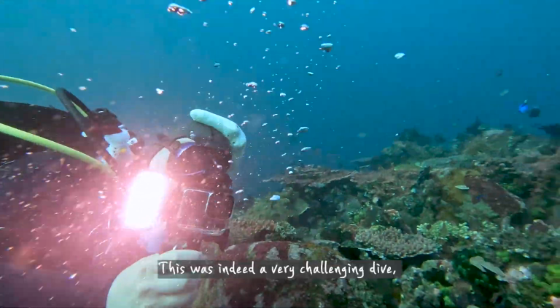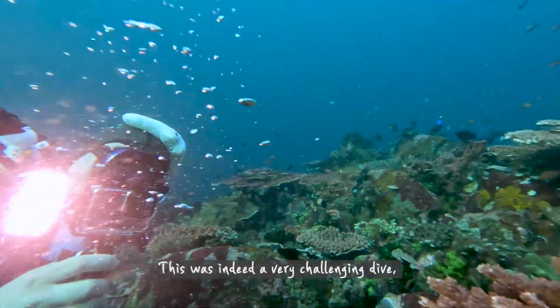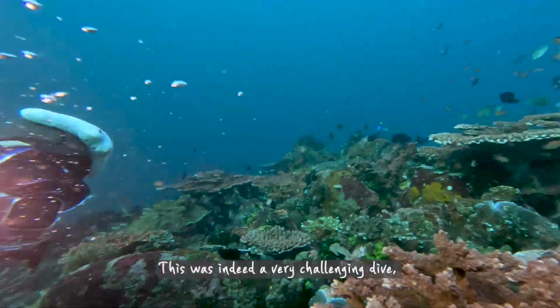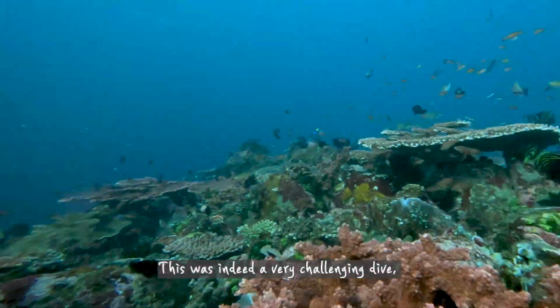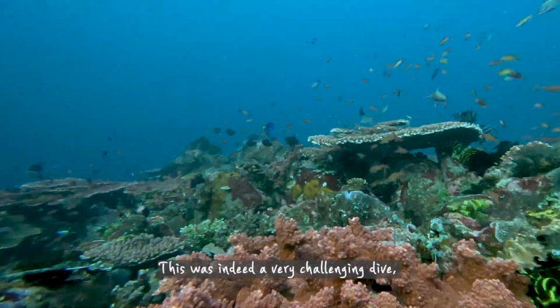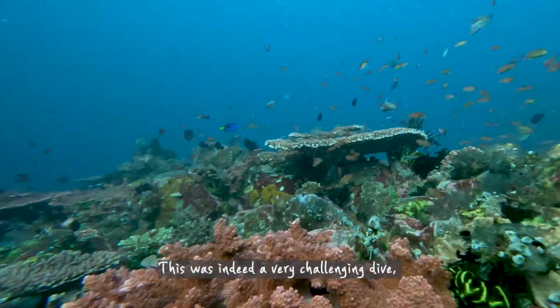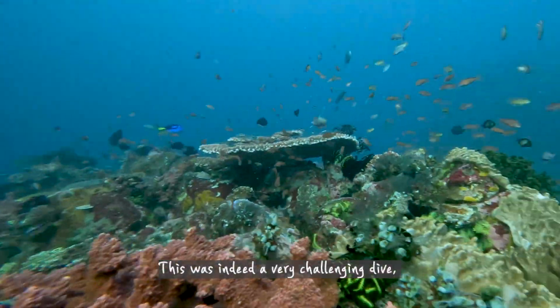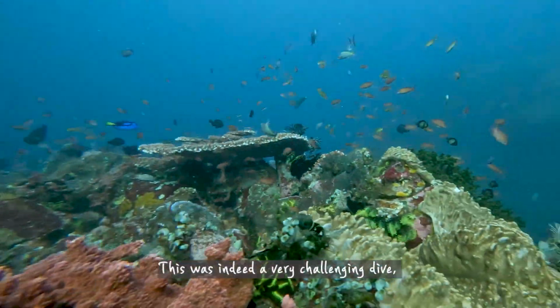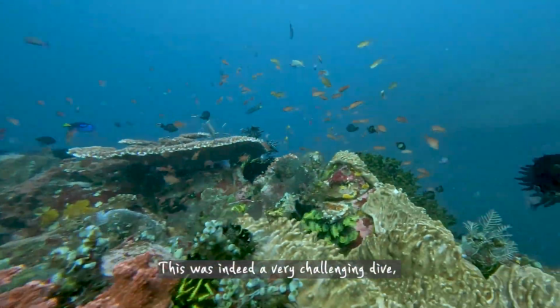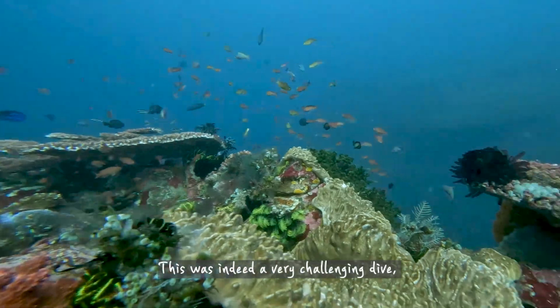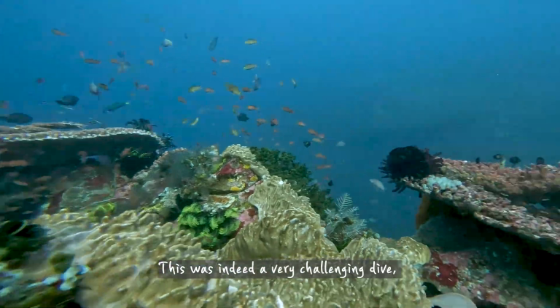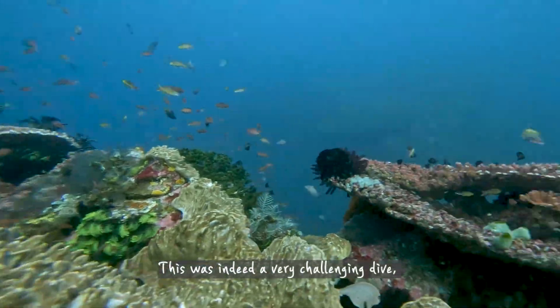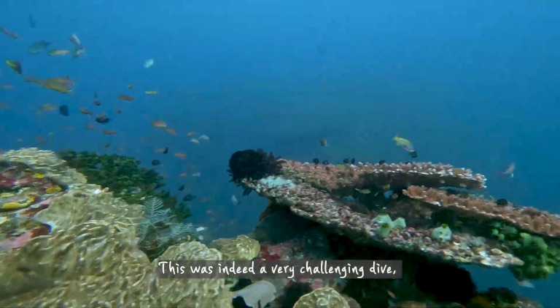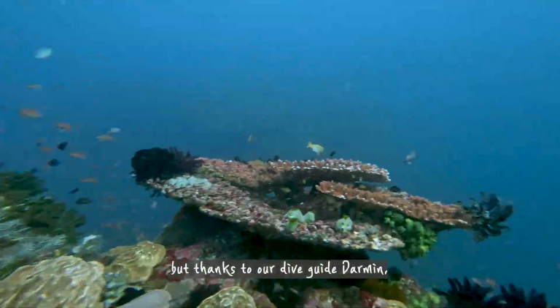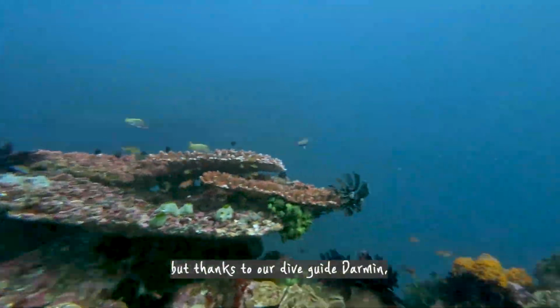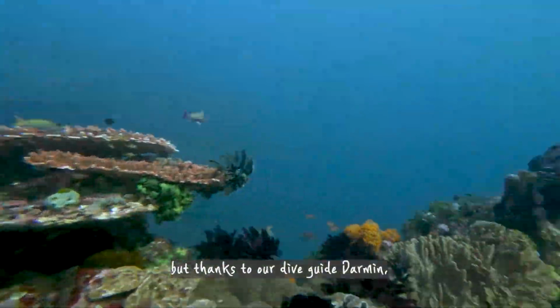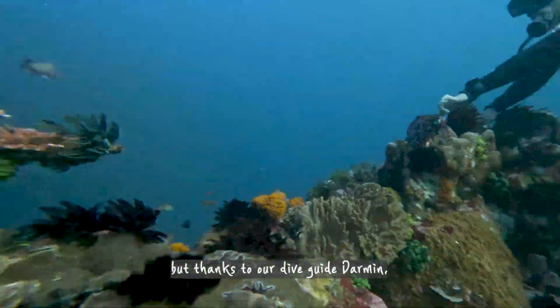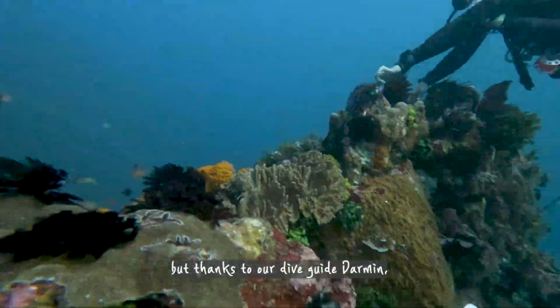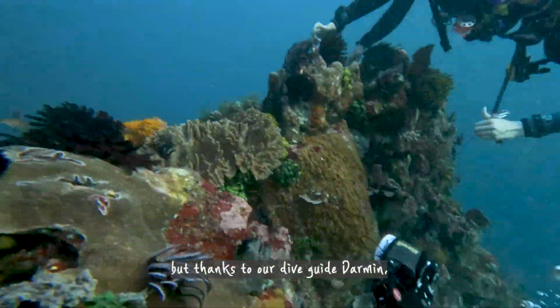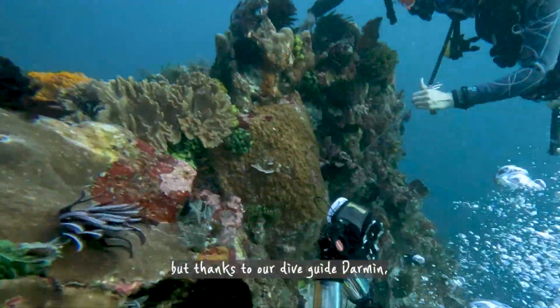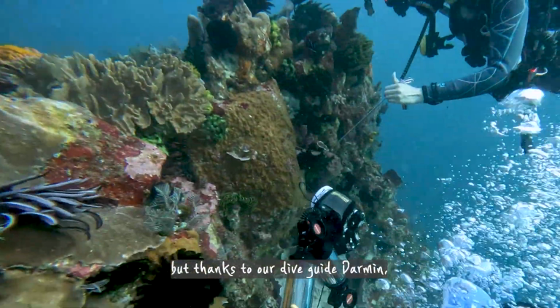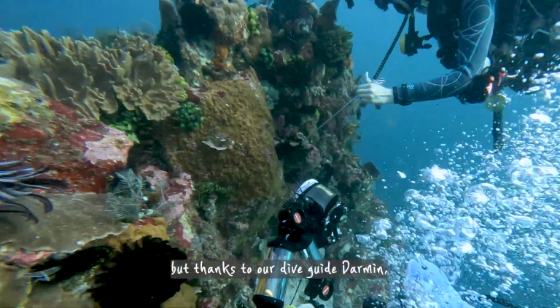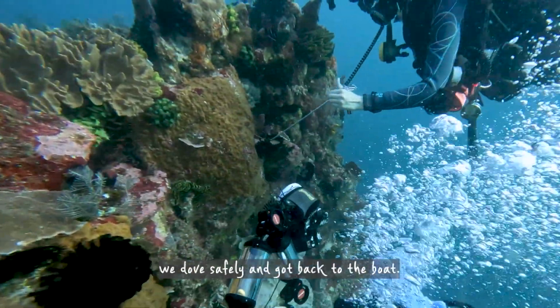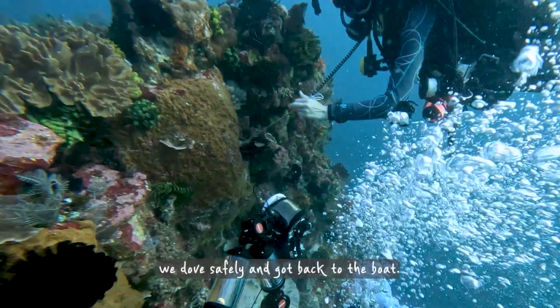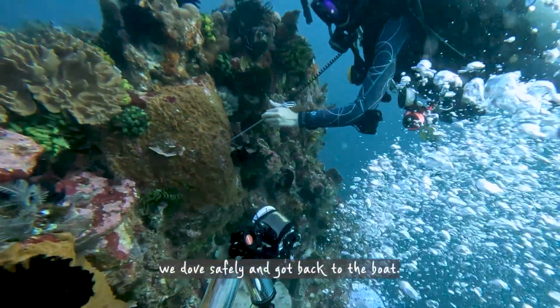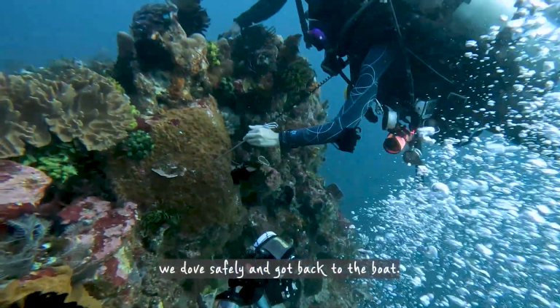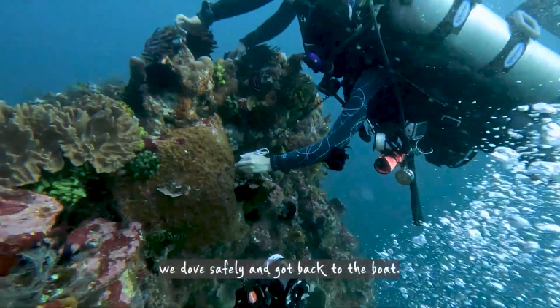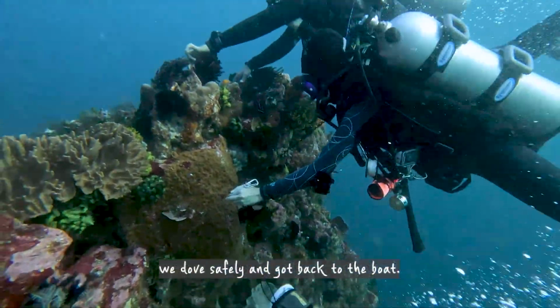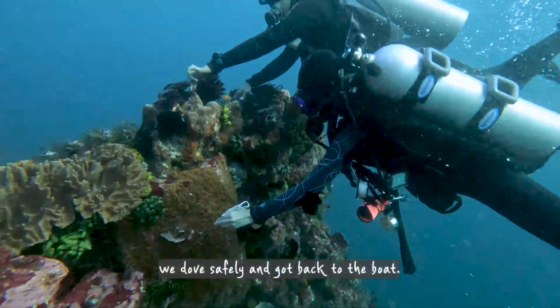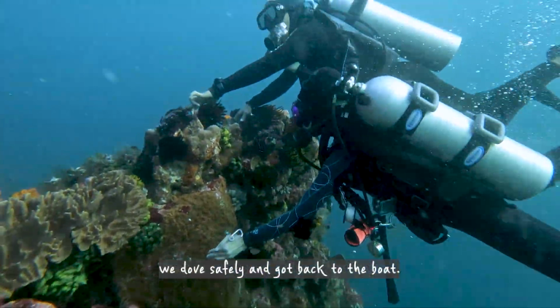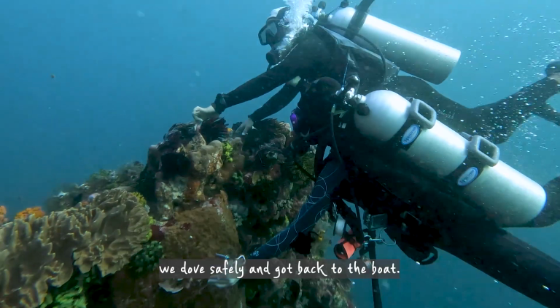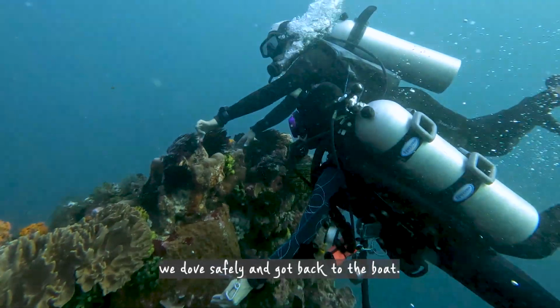This was indeed a very challenging dive. But thanks to our dive guide, Darmine, we dove safely and got back to the boat.